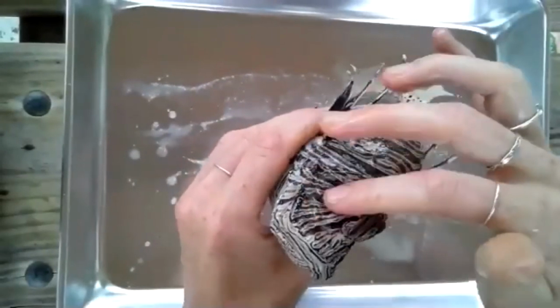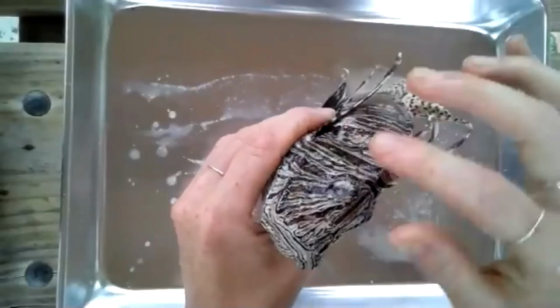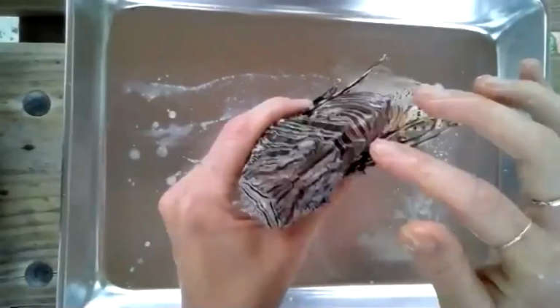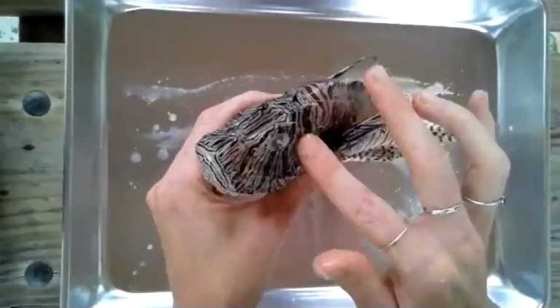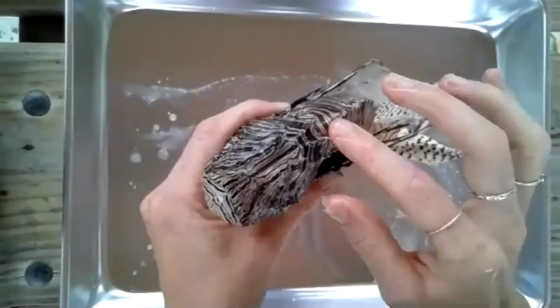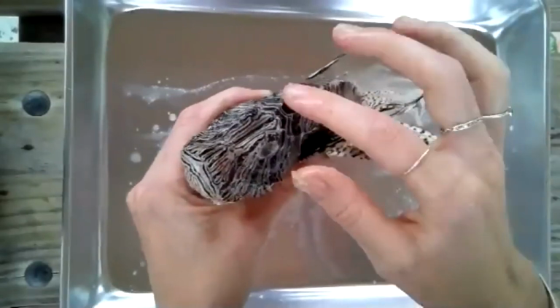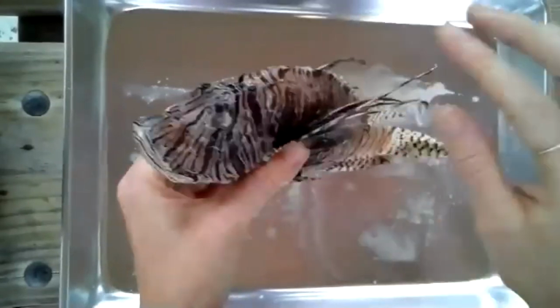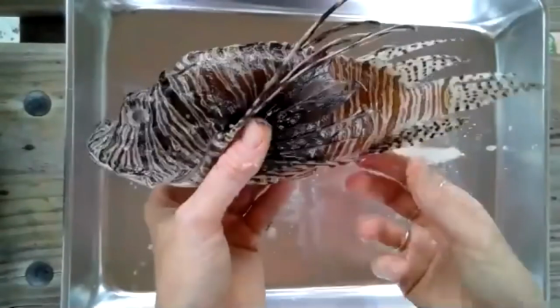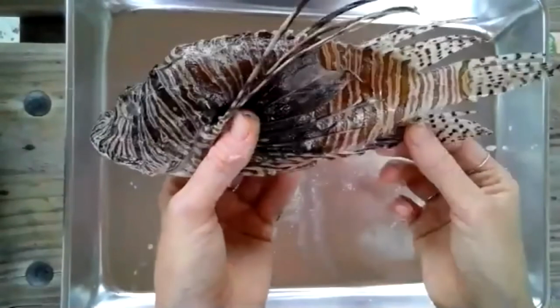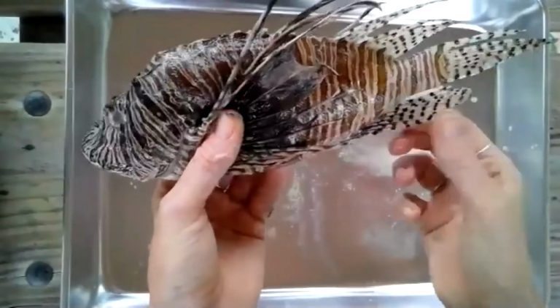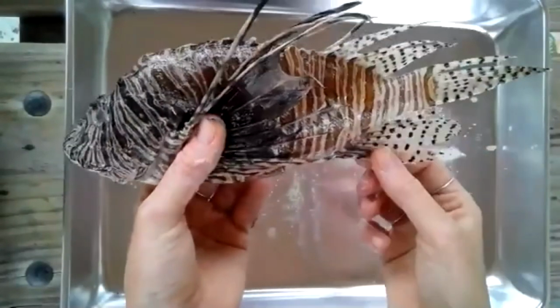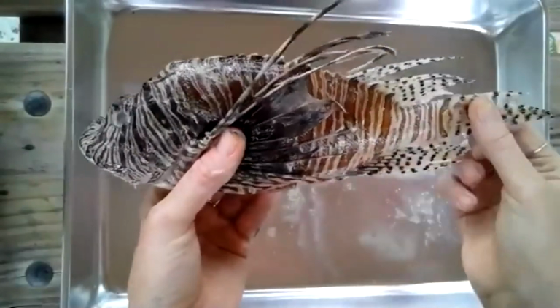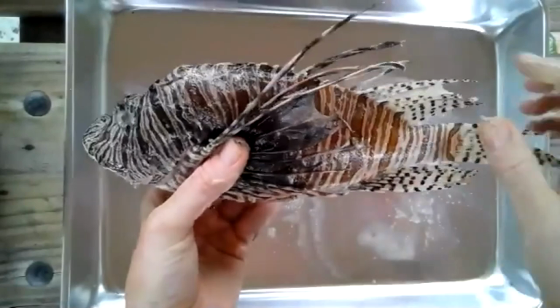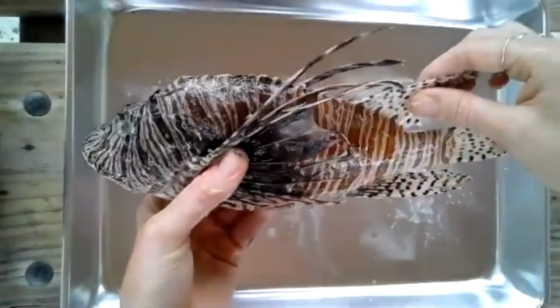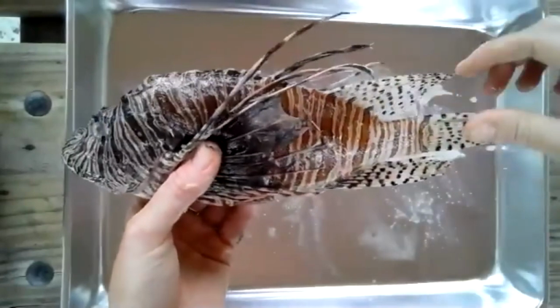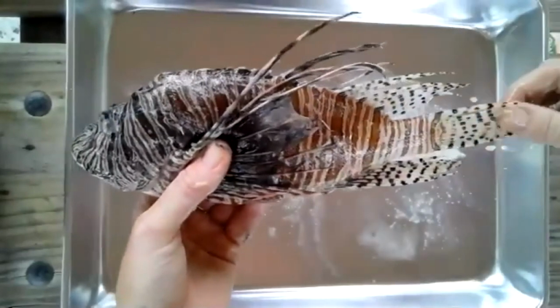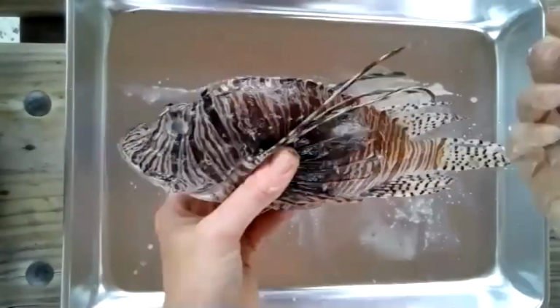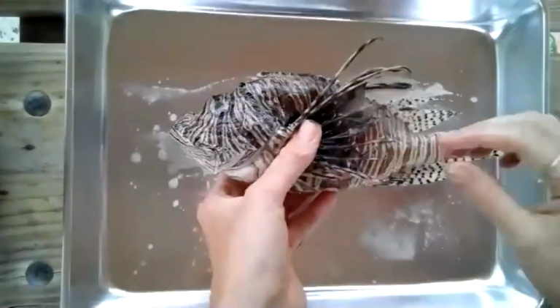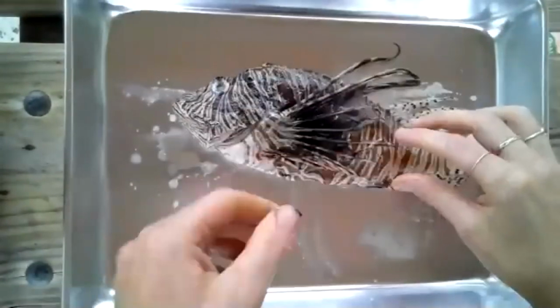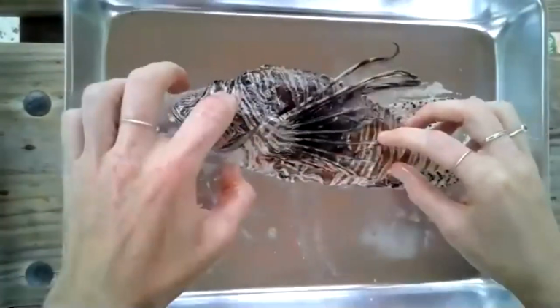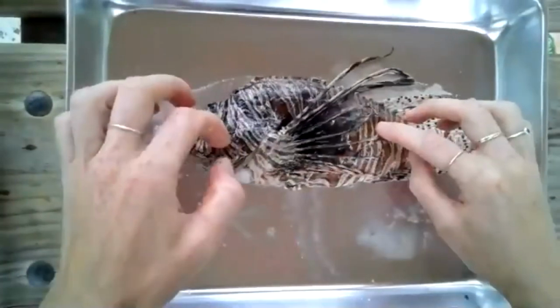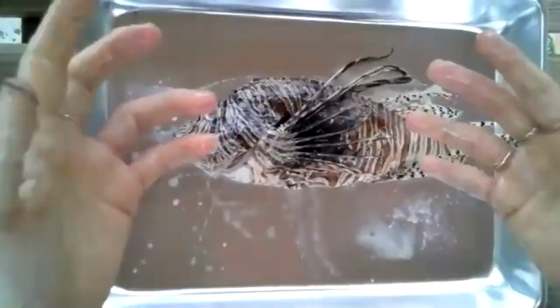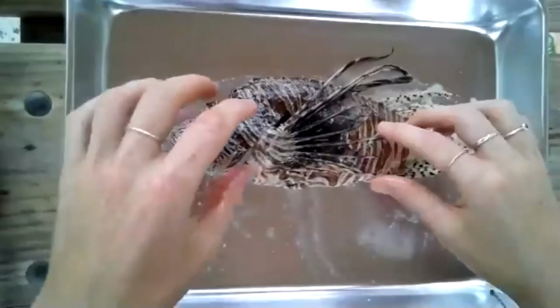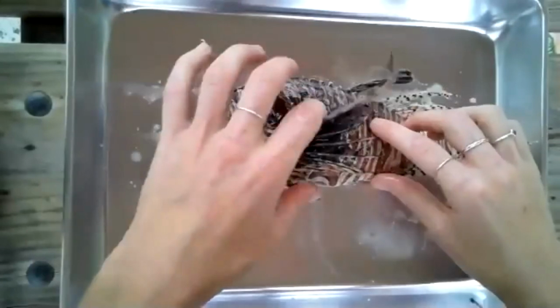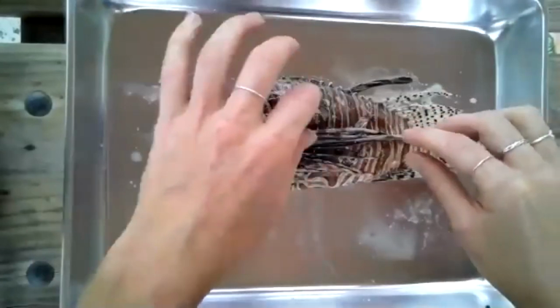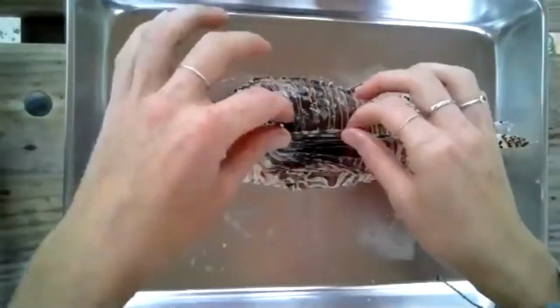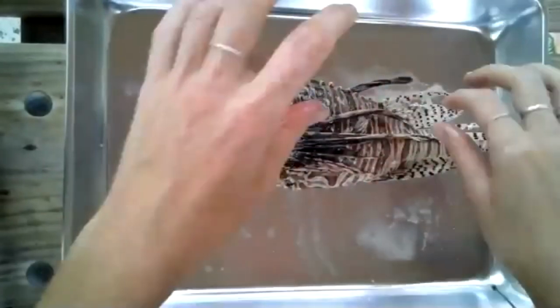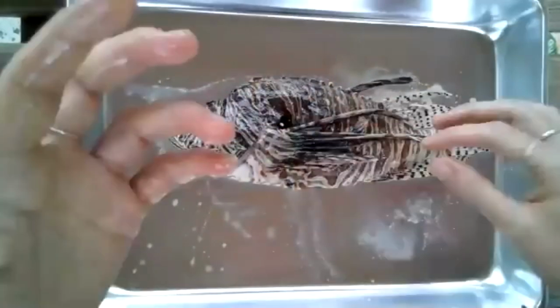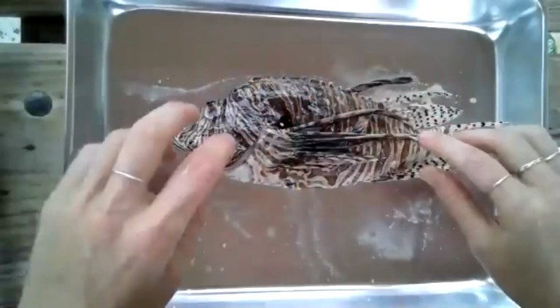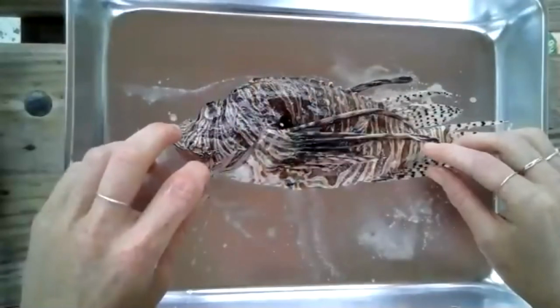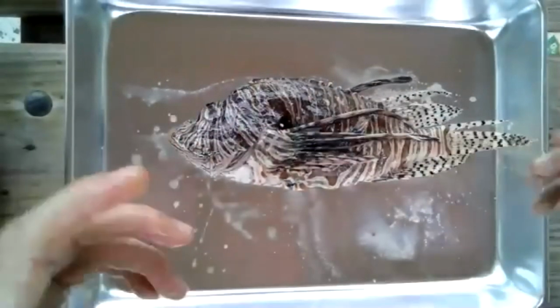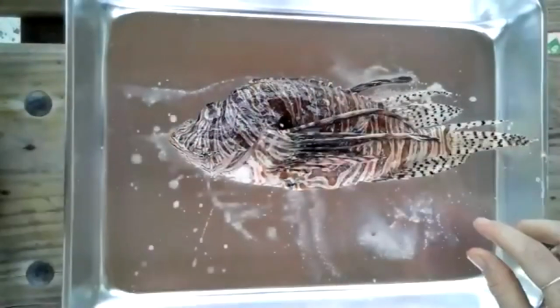When you are handling them, please be careful. They do have spines up here and down here as well. We actually use these spines and we have a lionfish jewelry-making class if you guys ever want to check it out — it's really fun and you get to walk away with a cool necklace, so it's a win-win.